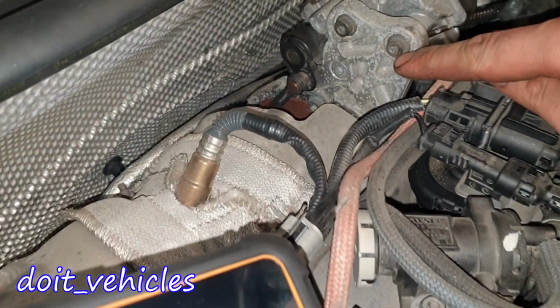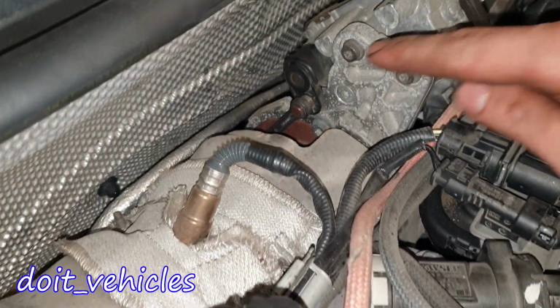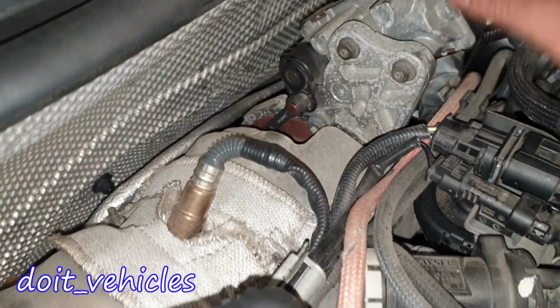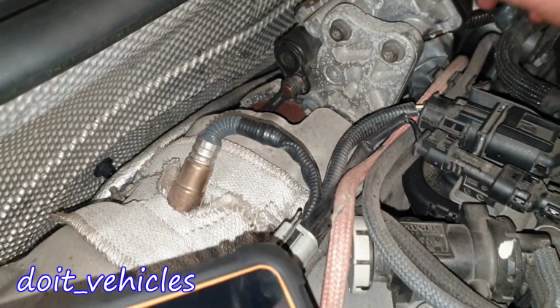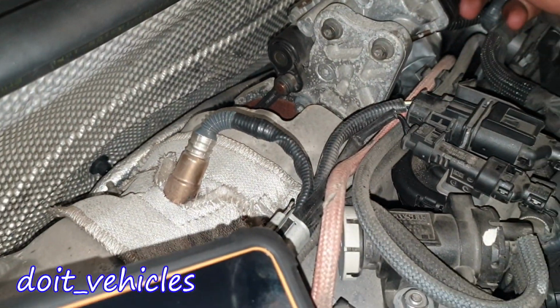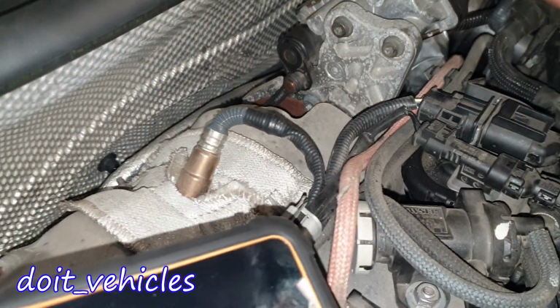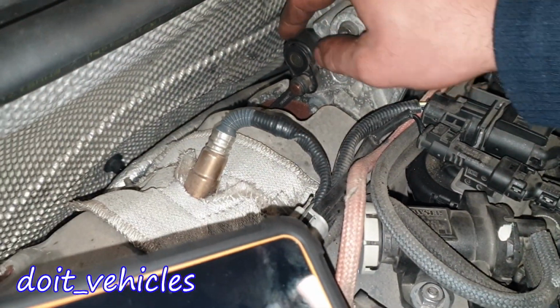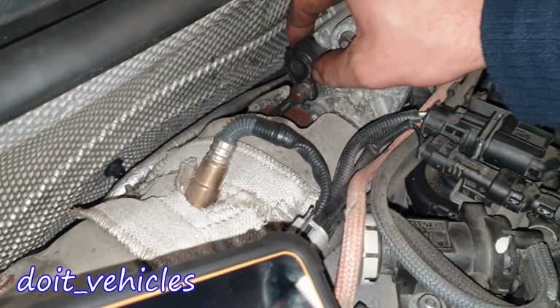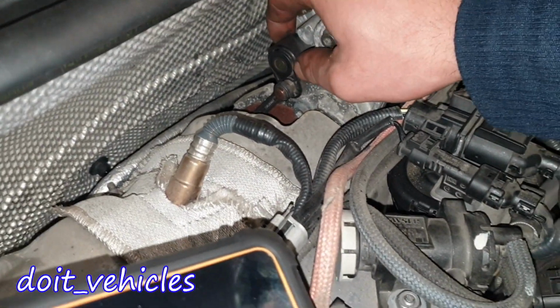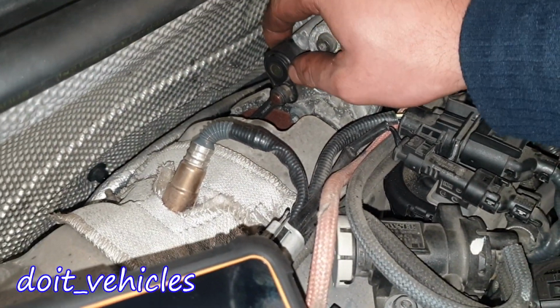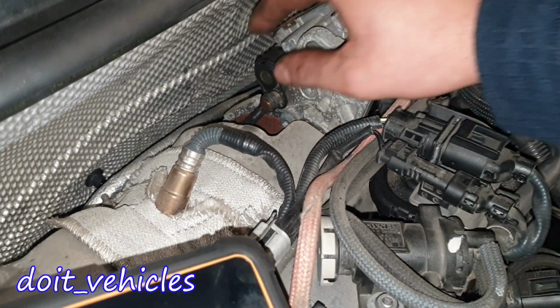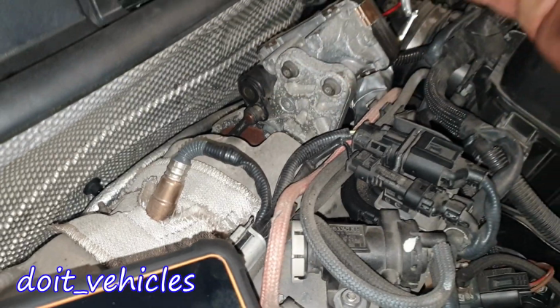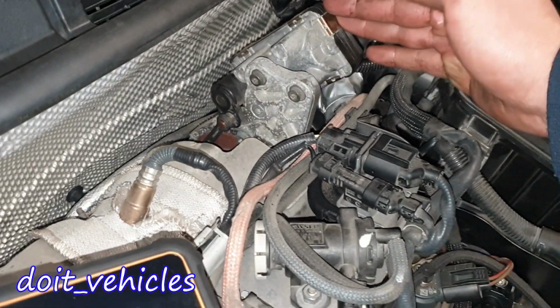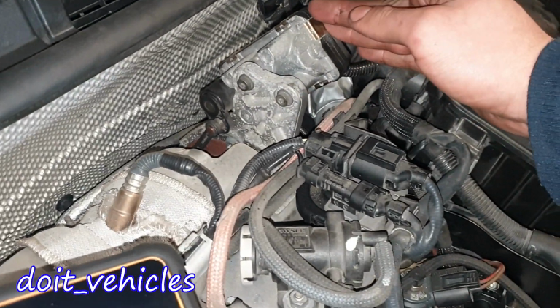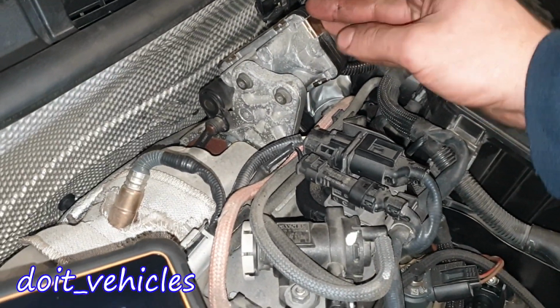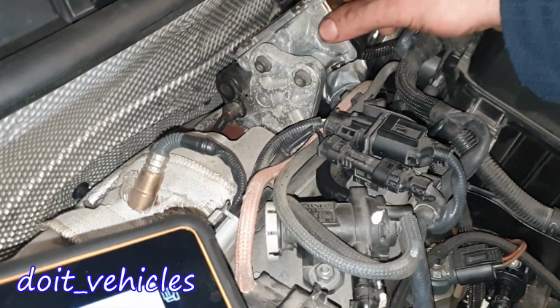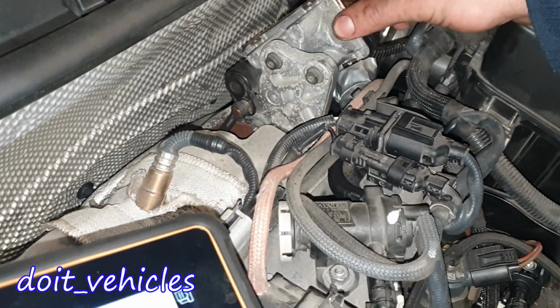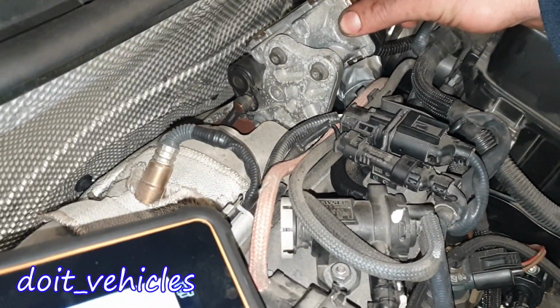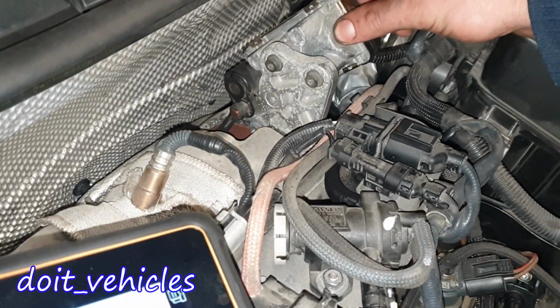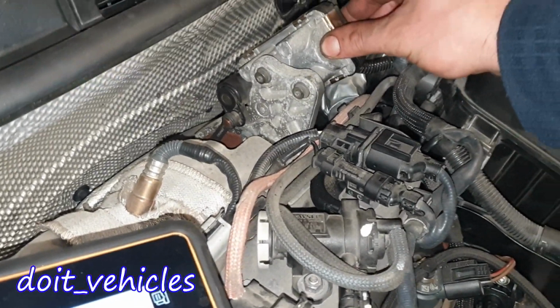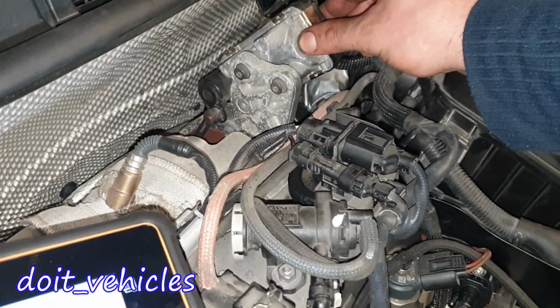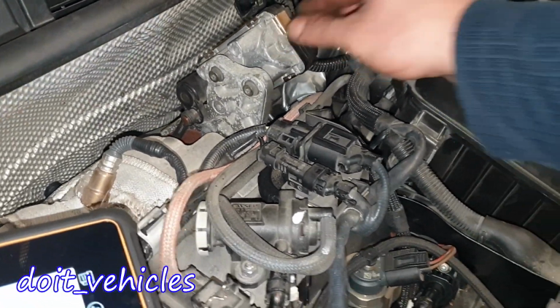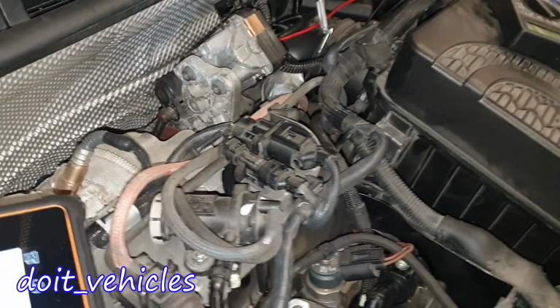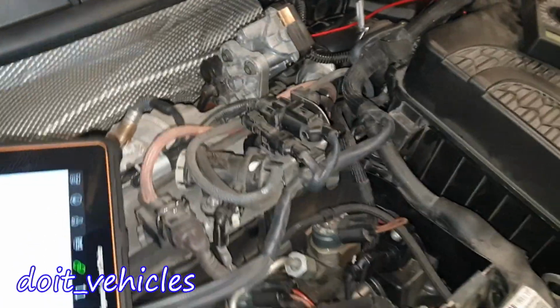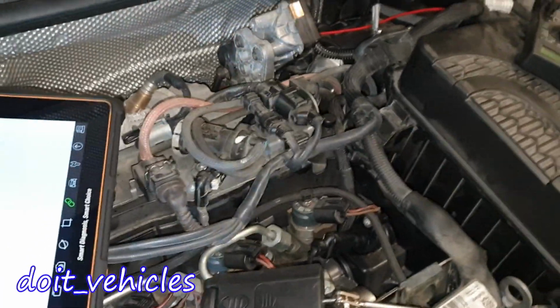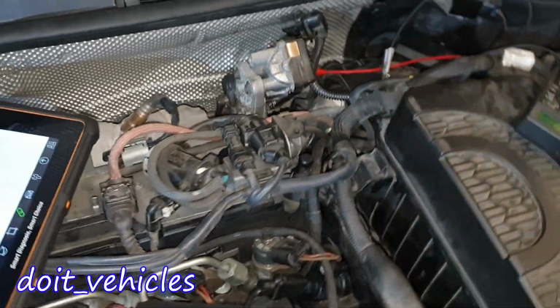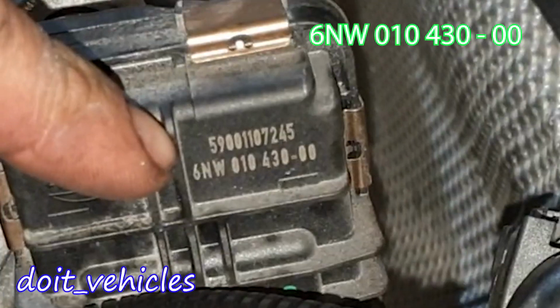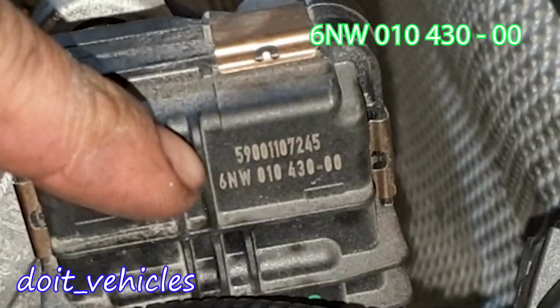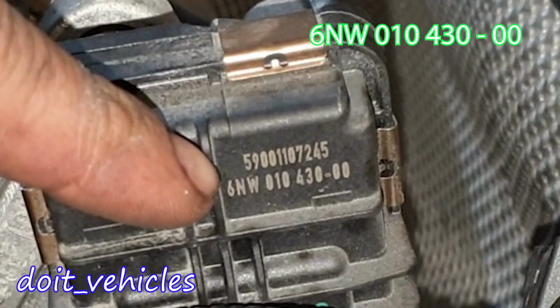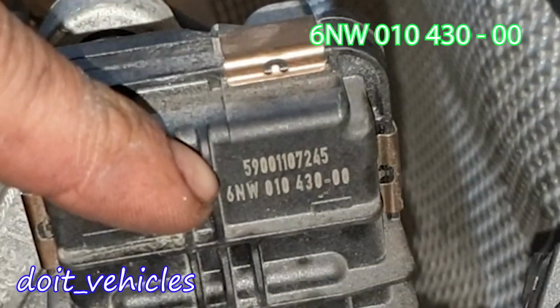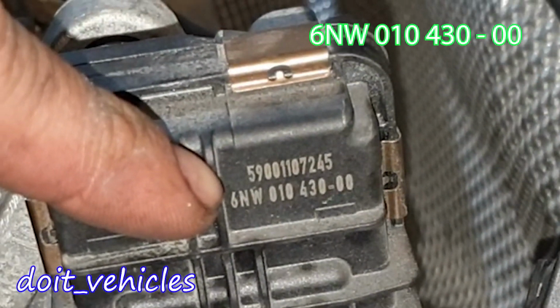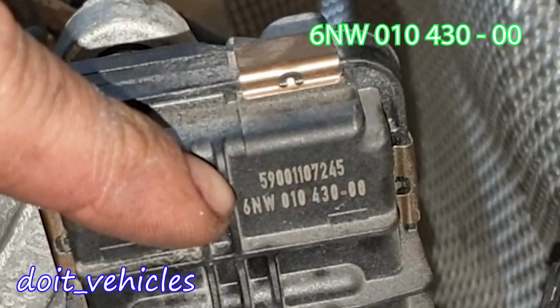If you want to remove the actuator, there are 3 bolts here and it will come out. You disconnect this arm from here and the actuator is out — very easy. But in my situation it was not necessary to remove it. Down here you can see the part number.